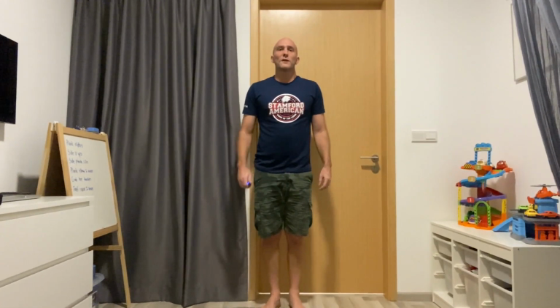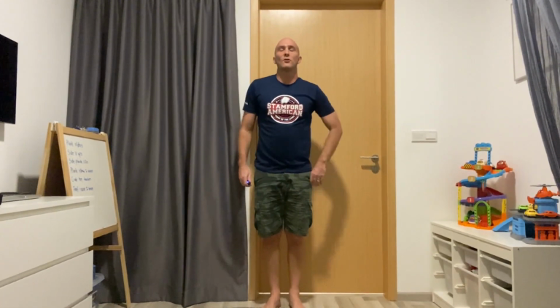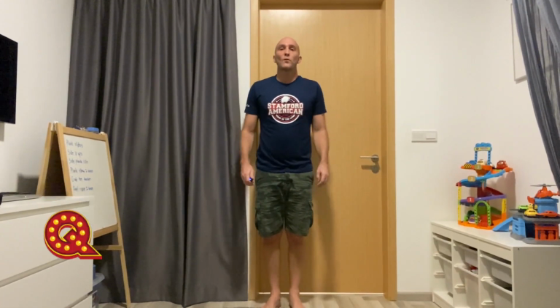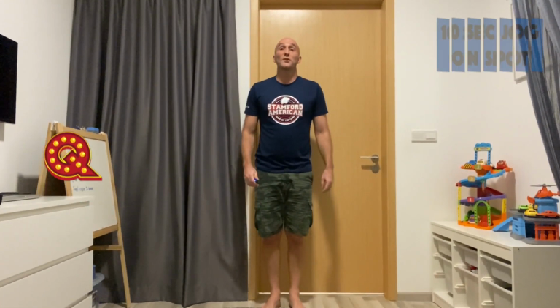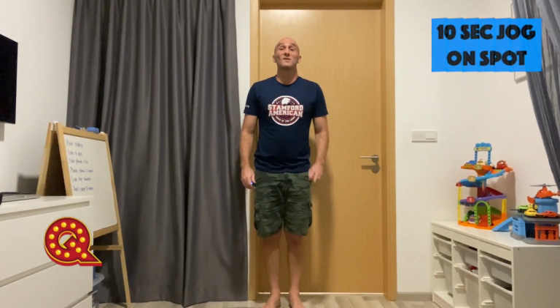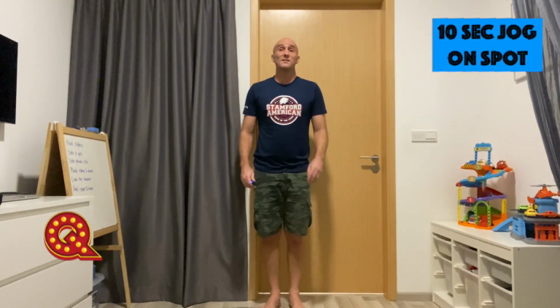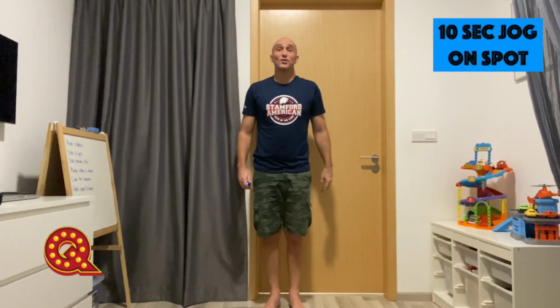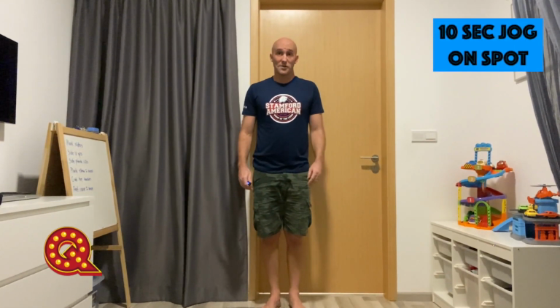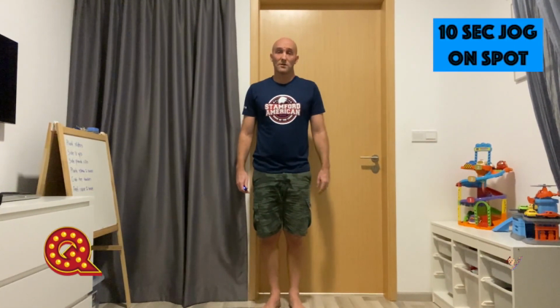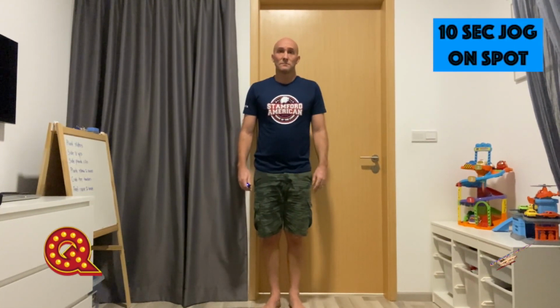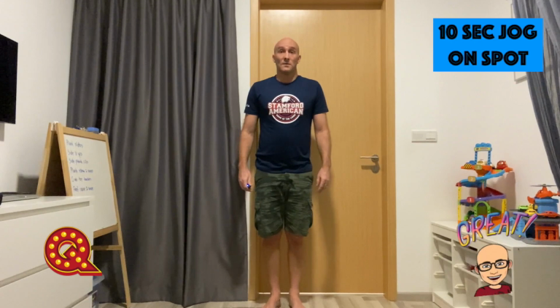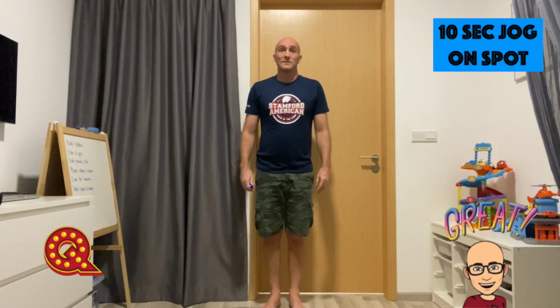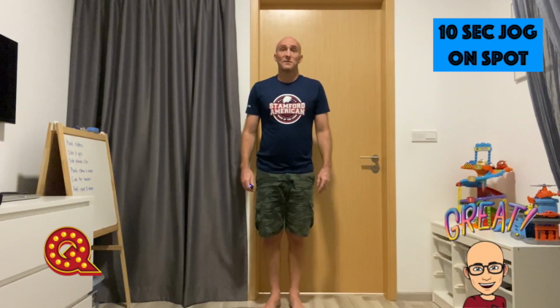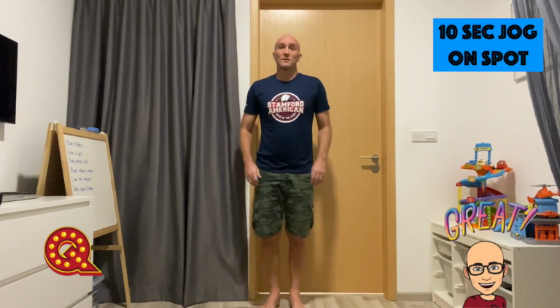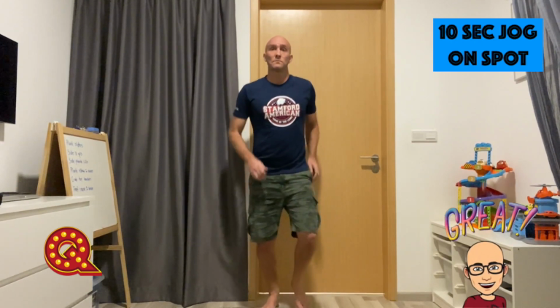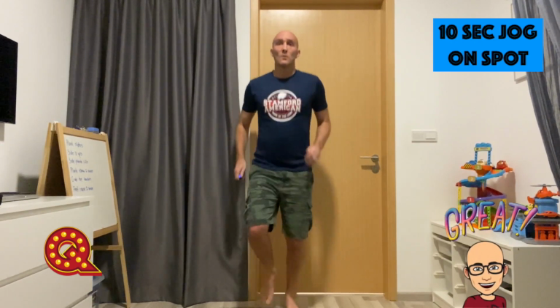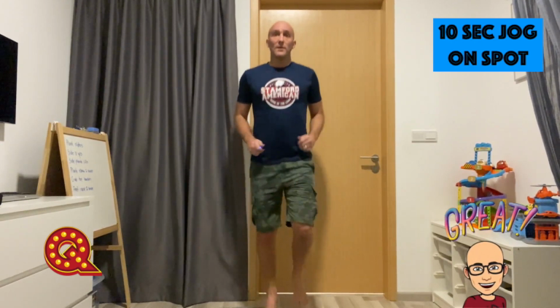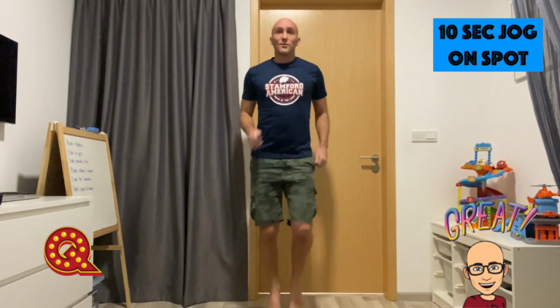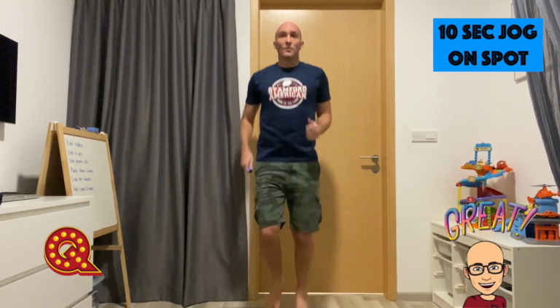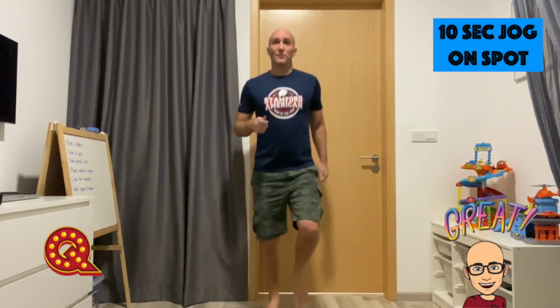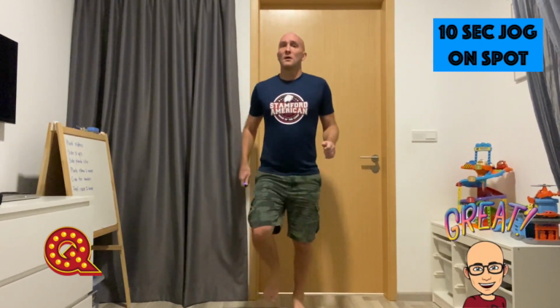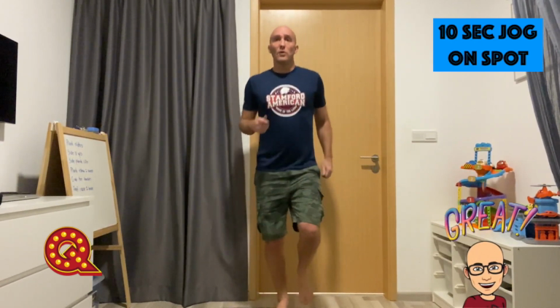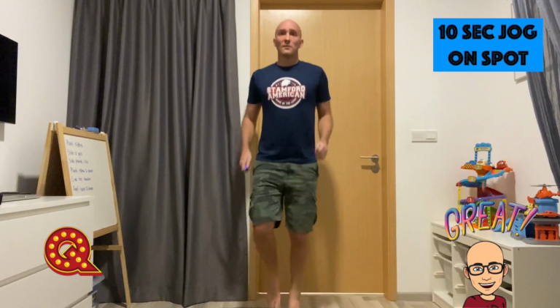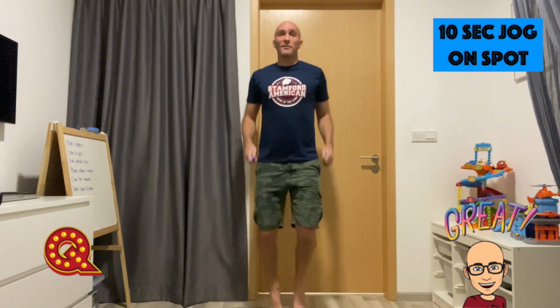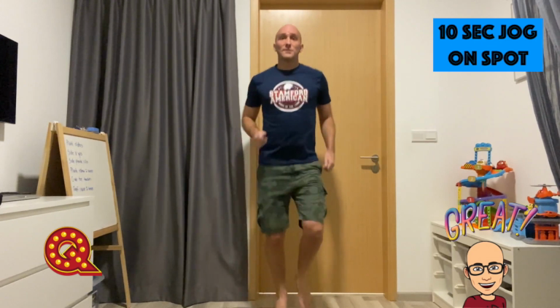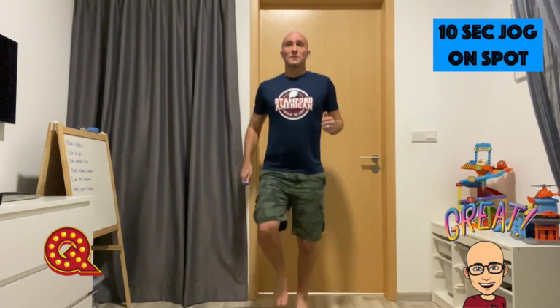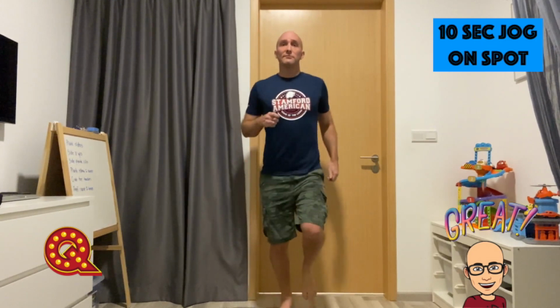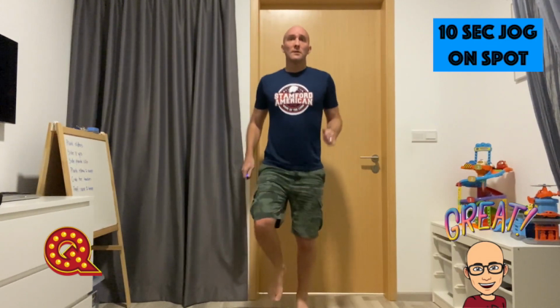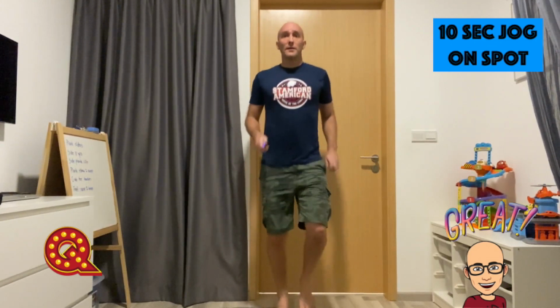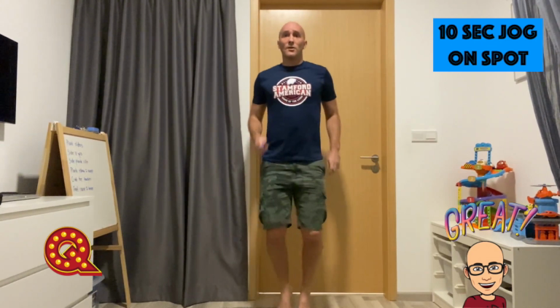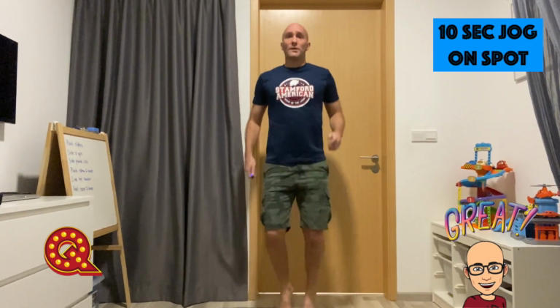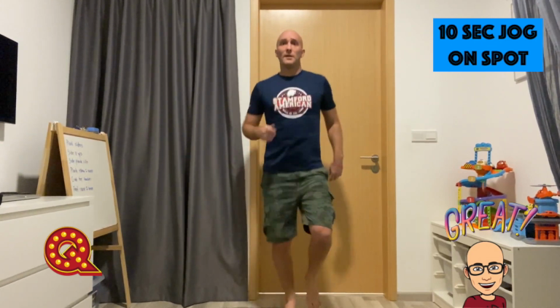For the letter Q, all we're doing is a 10 second jog on the spot. Count to 10 with me. 1, 2, 3, 4, 5, 6, 7, 8, 9, 10.